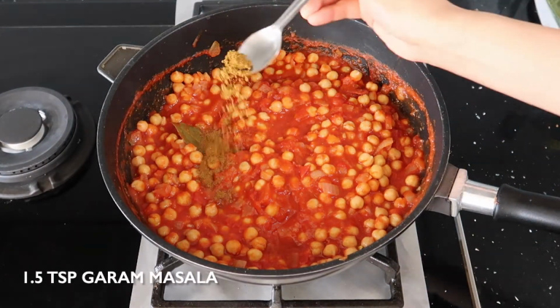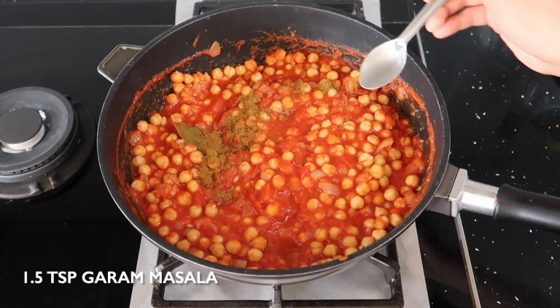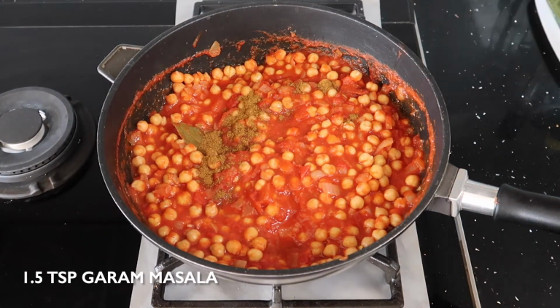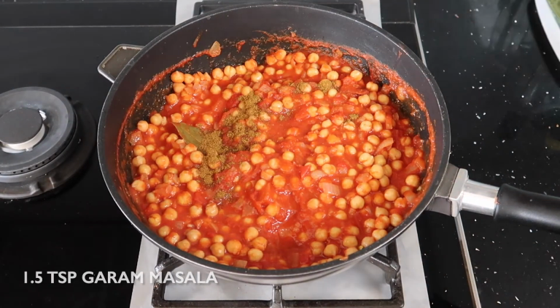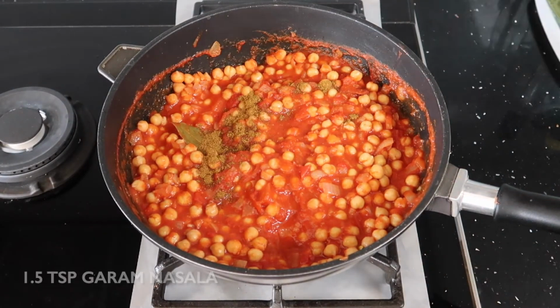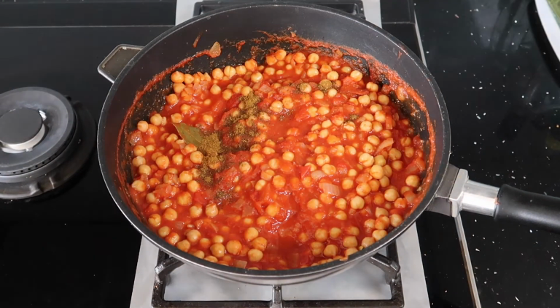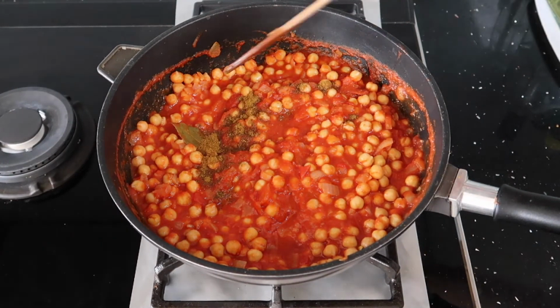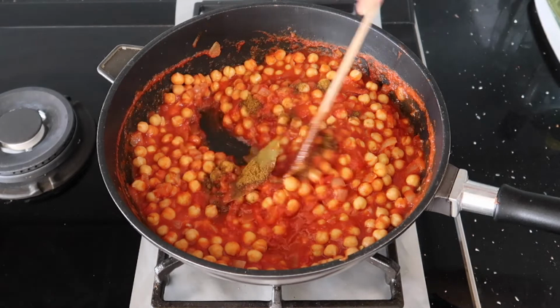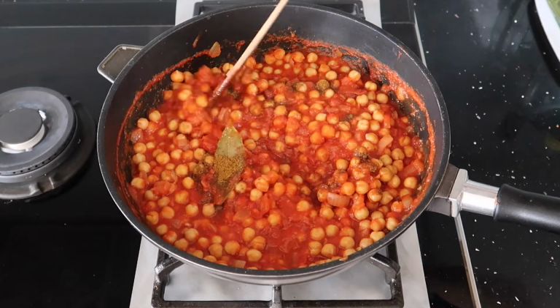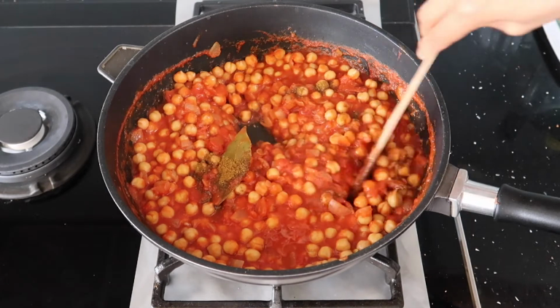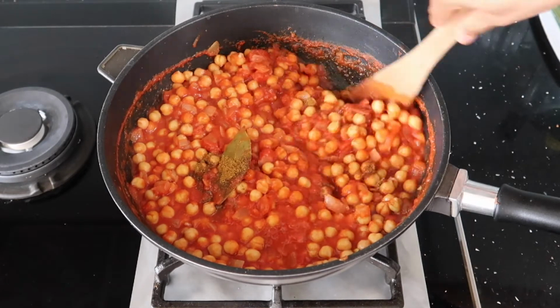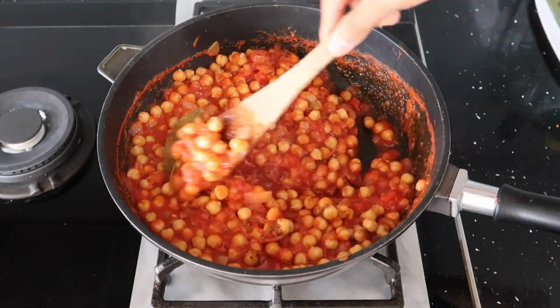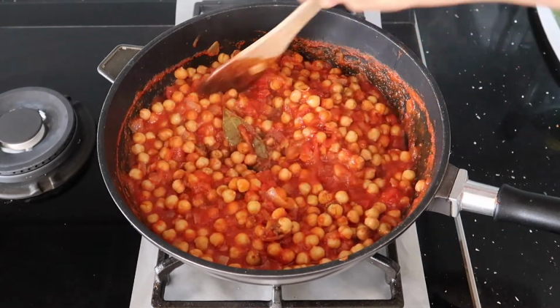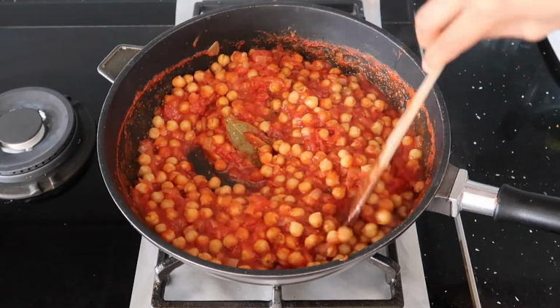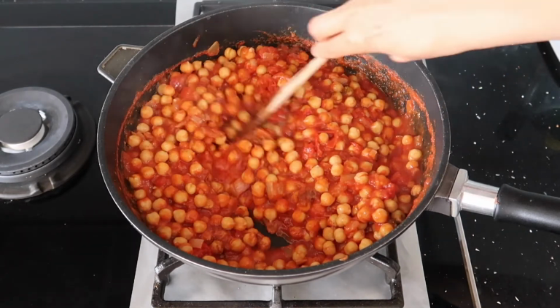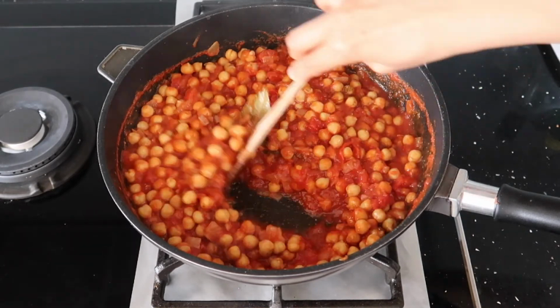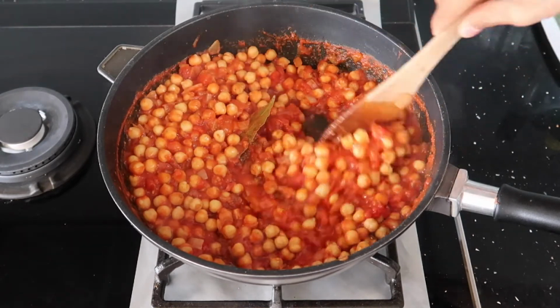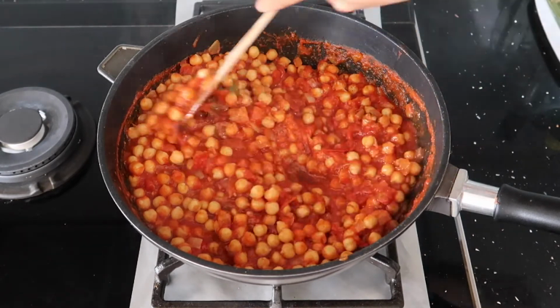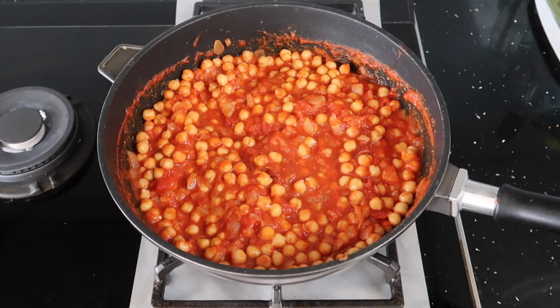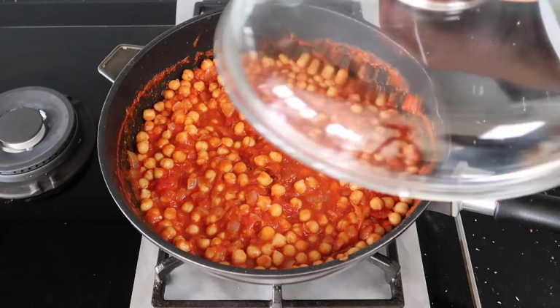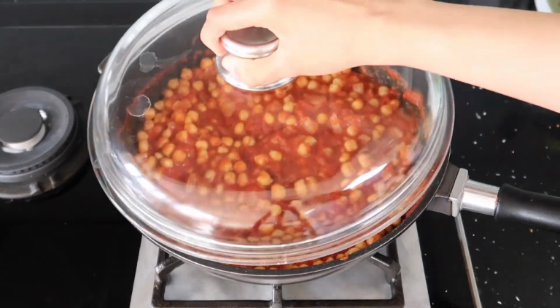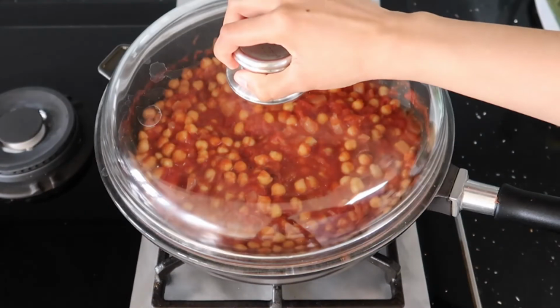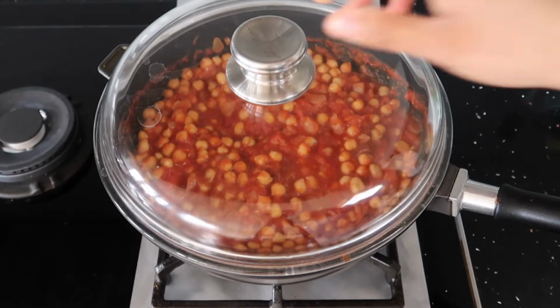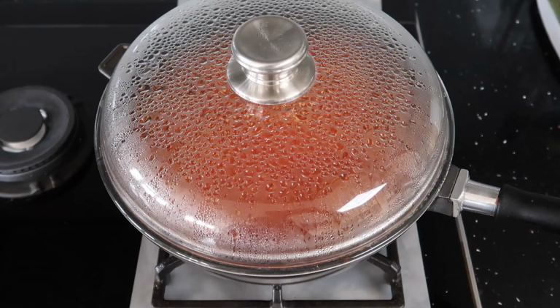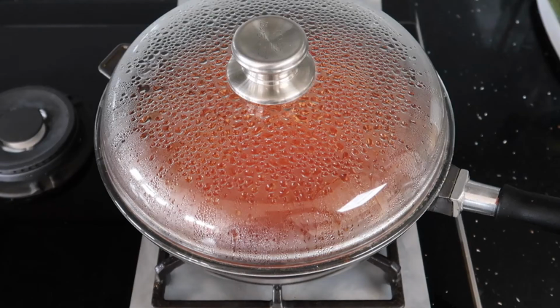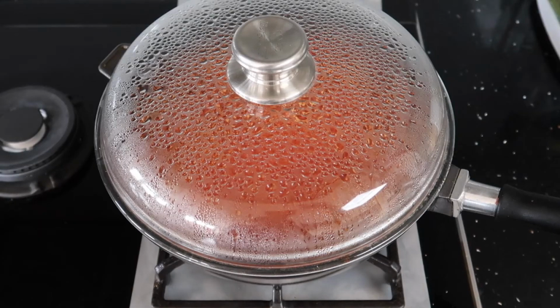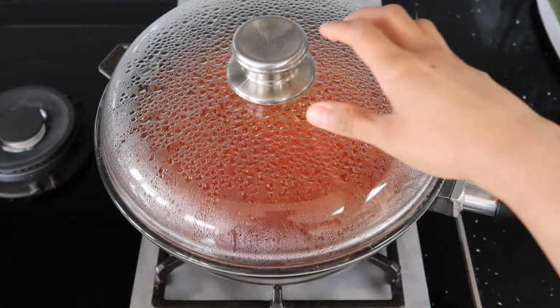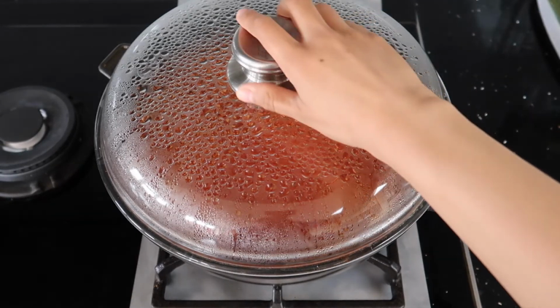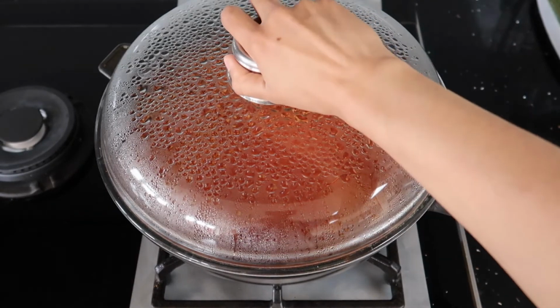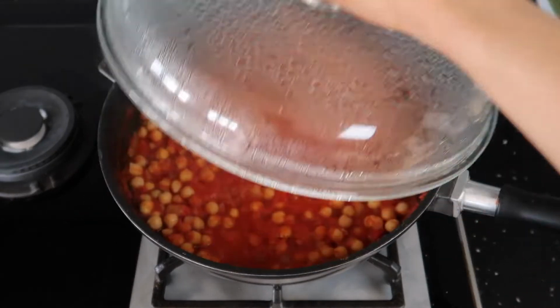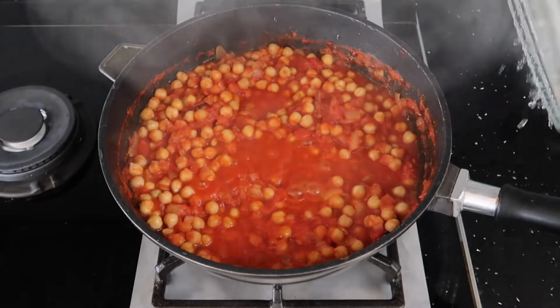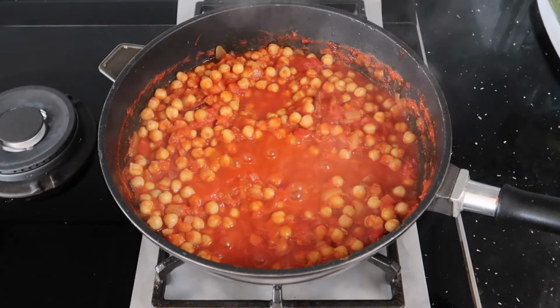We're not finished with the spices yet, so add your garam masala and mix in well, and then we're going to take some time to let the flavour really infuse with those chickpeas. Leave on a low to medium heat, cover, and leave to simmer for 10 to 15 minutes to really let that flavour develop.